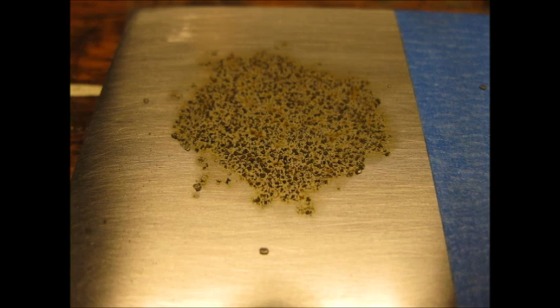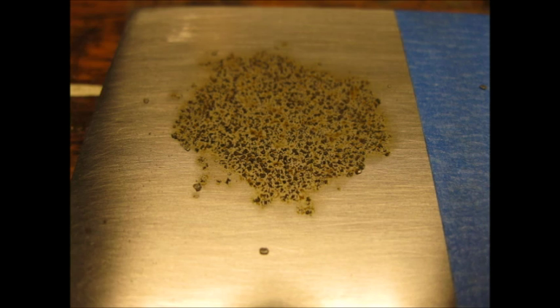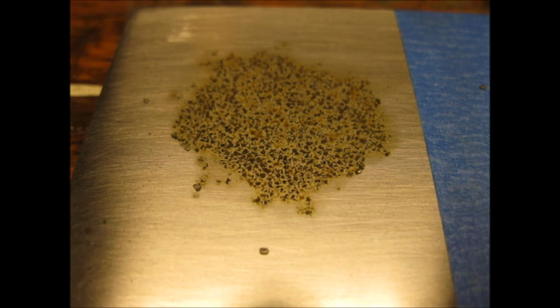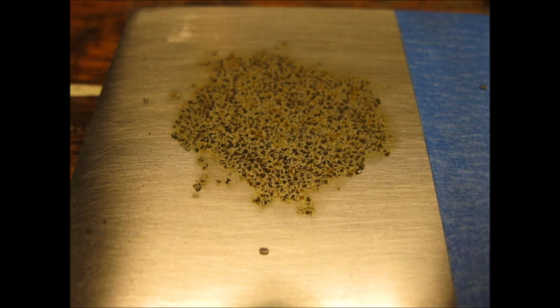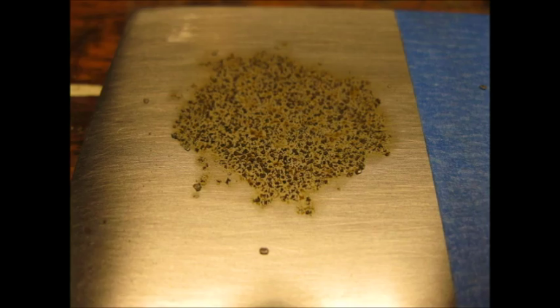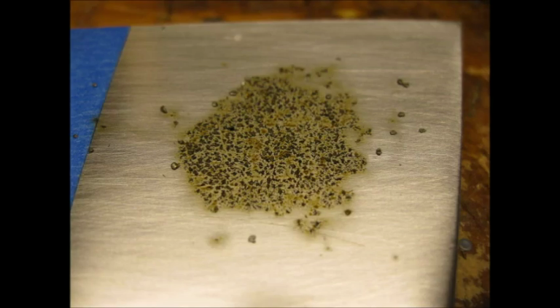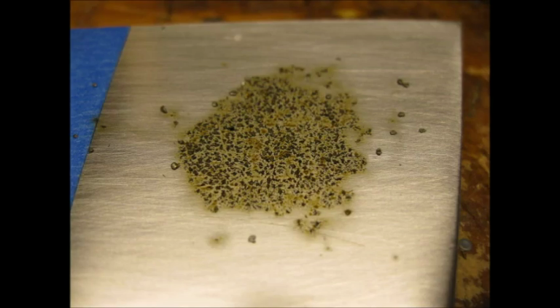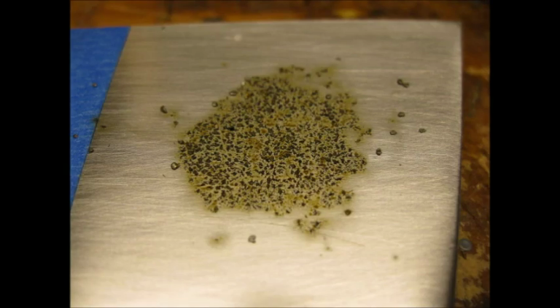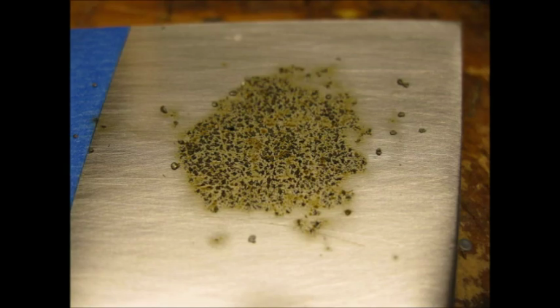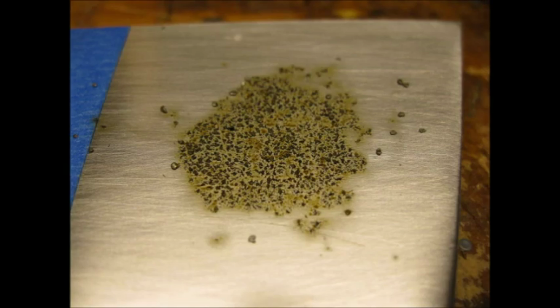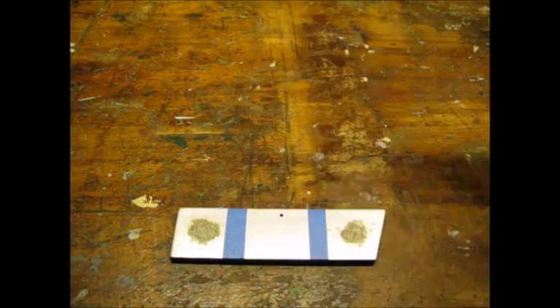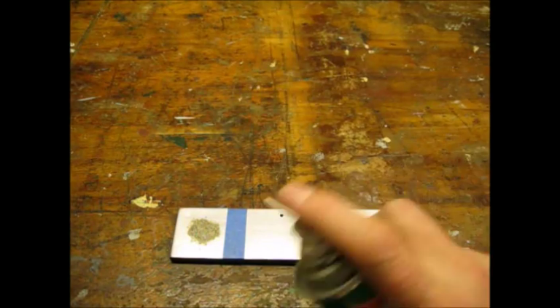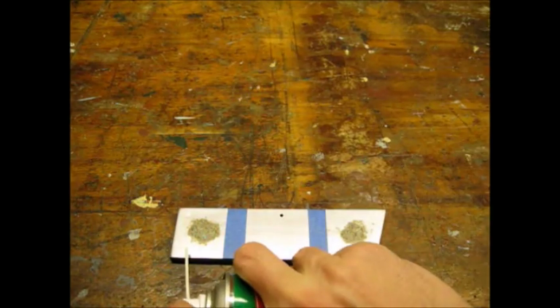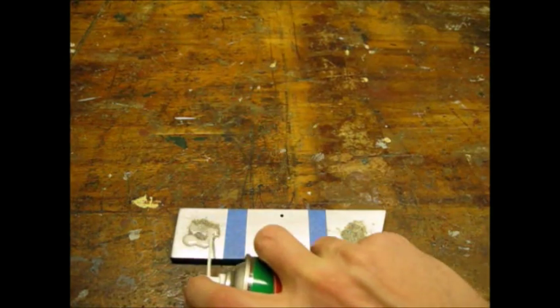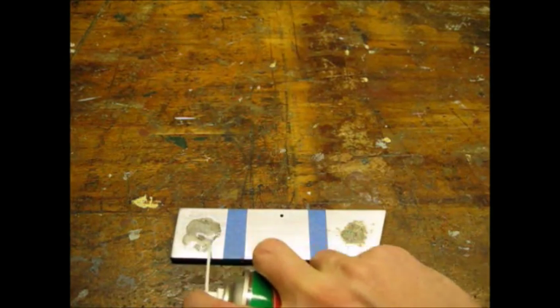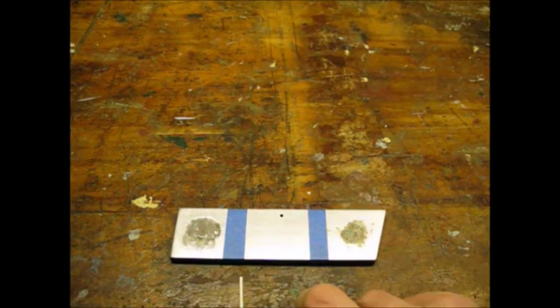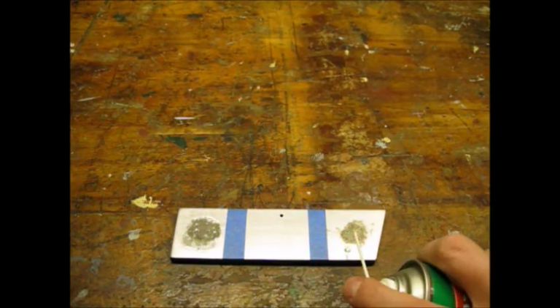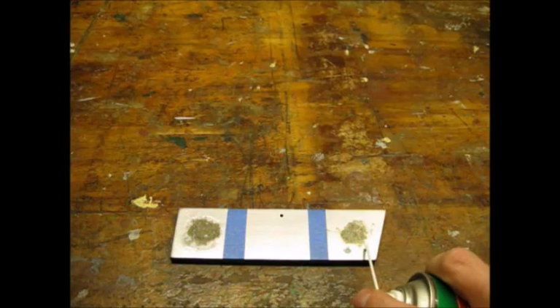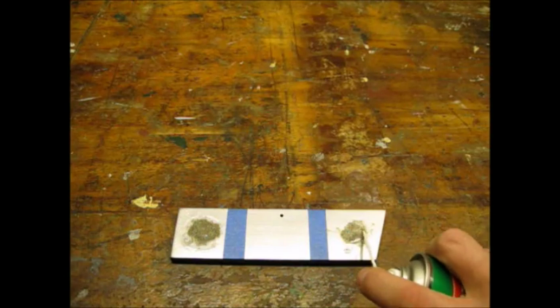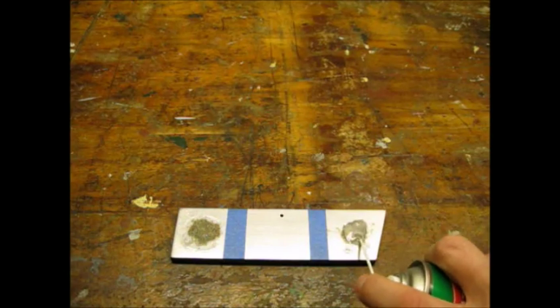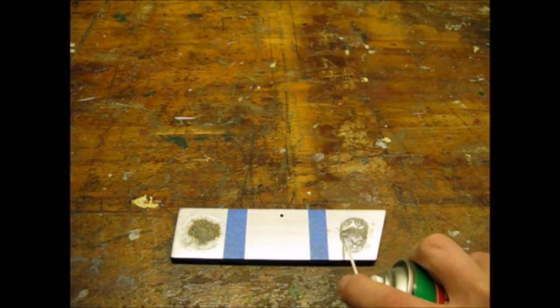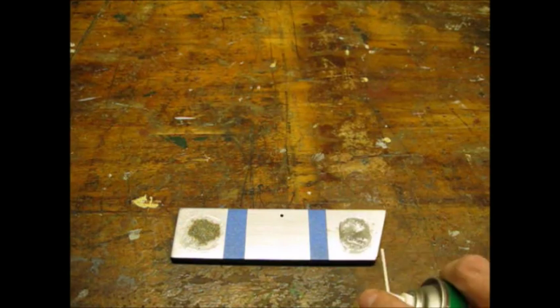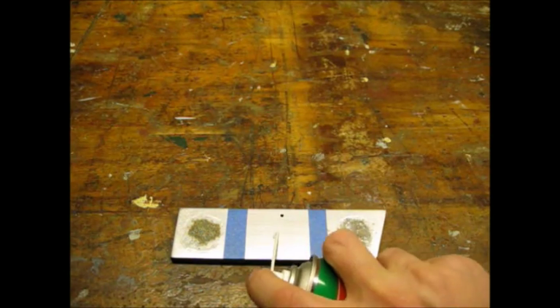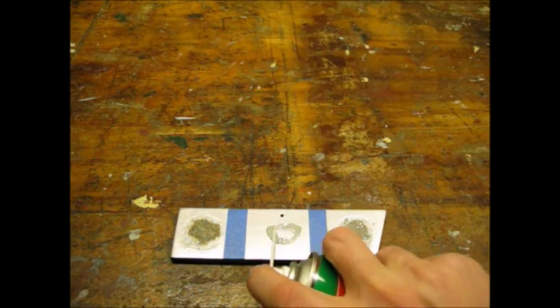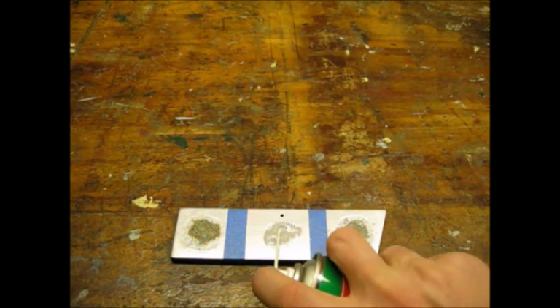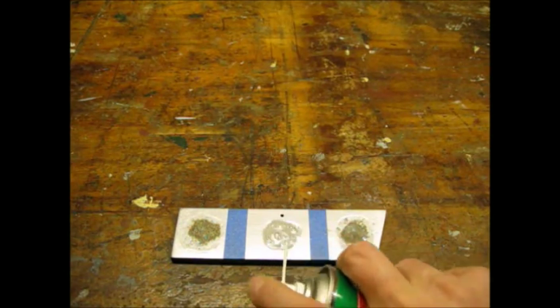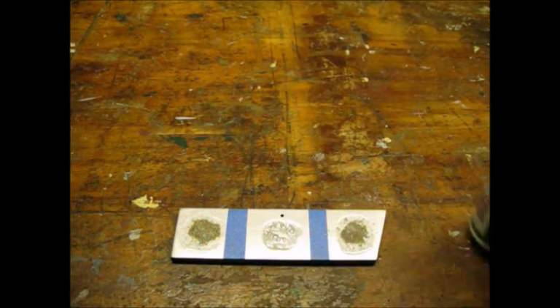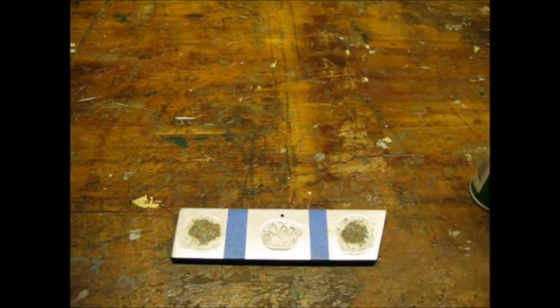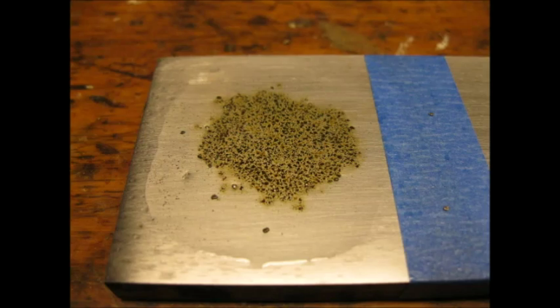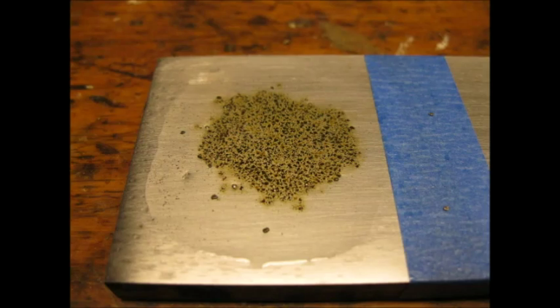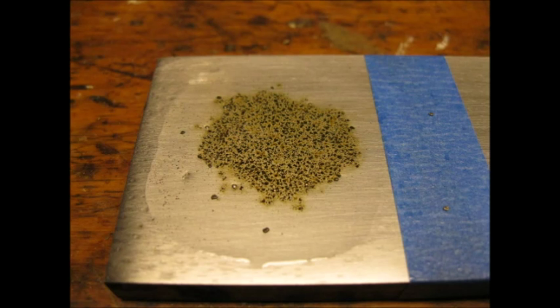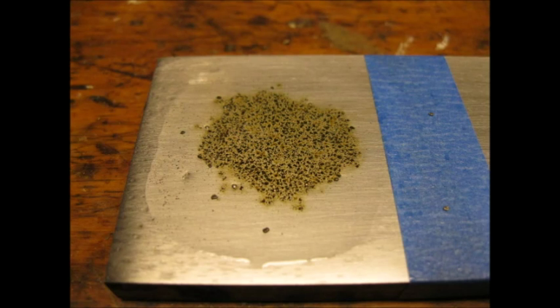Here are some close-up shots. I applied a liberal amount of Ballistol to each section. Here are some more close-ups.